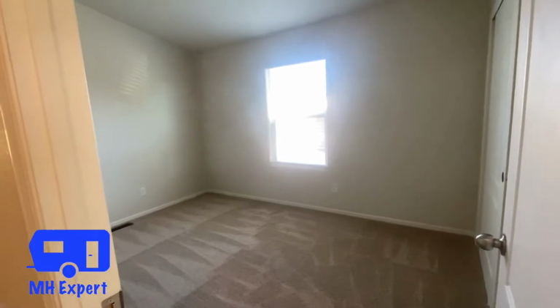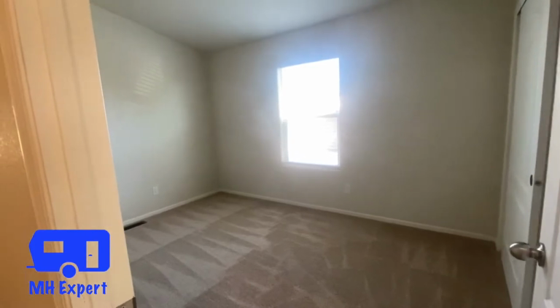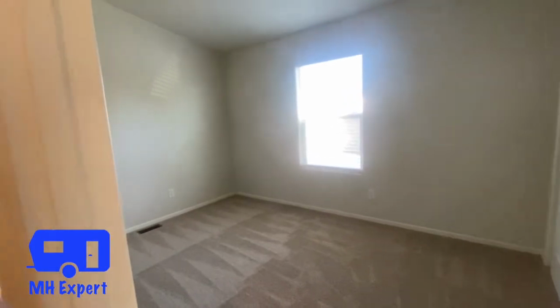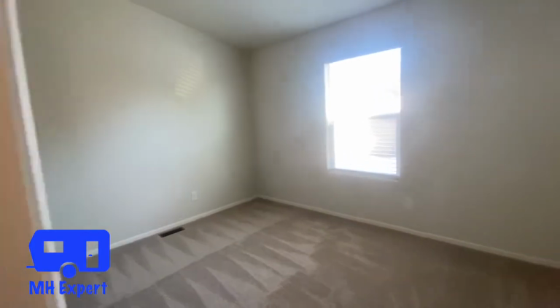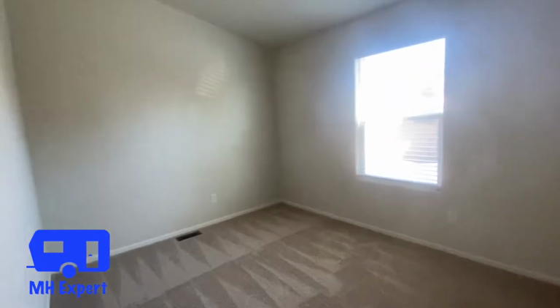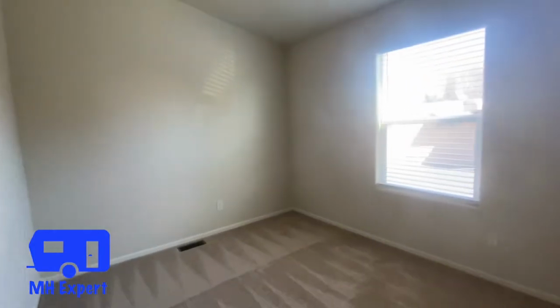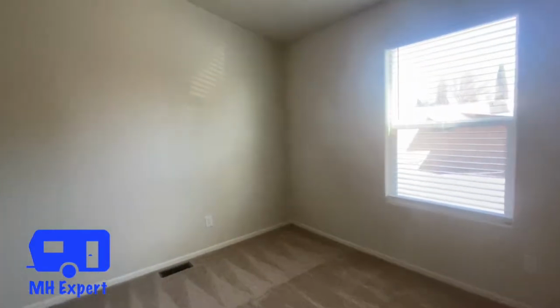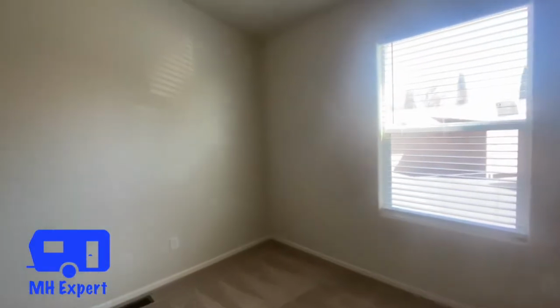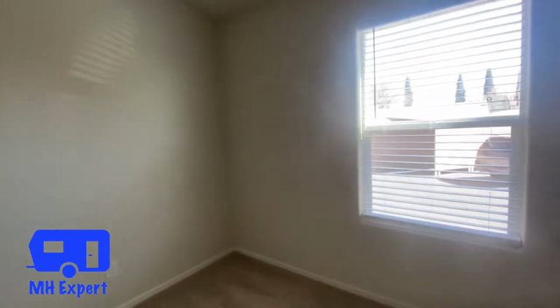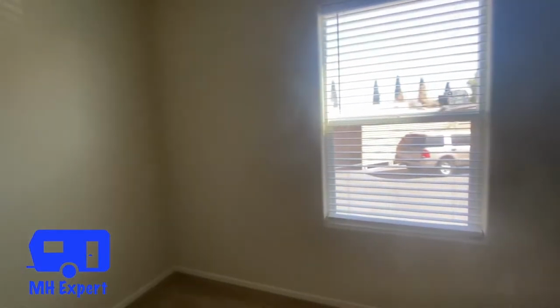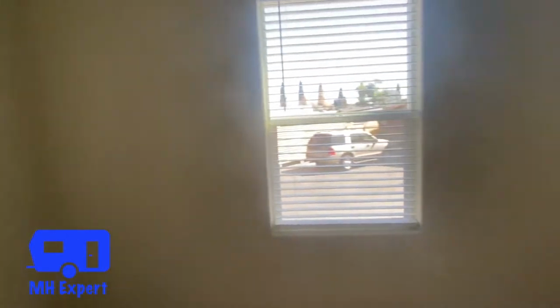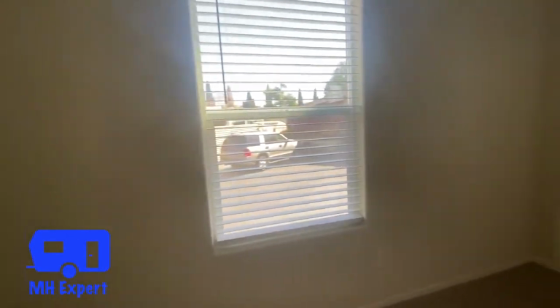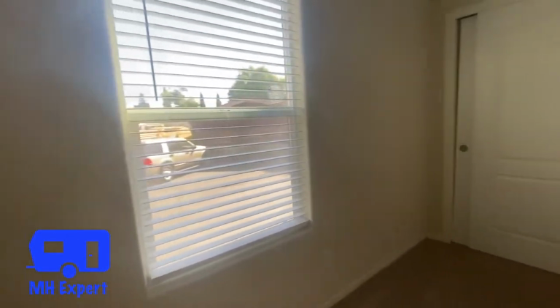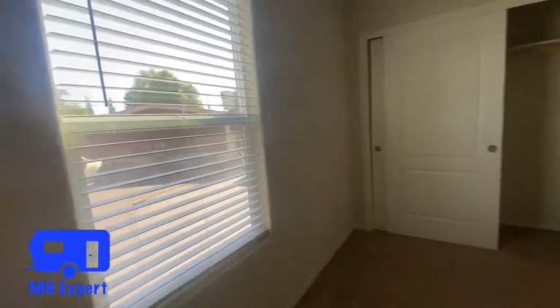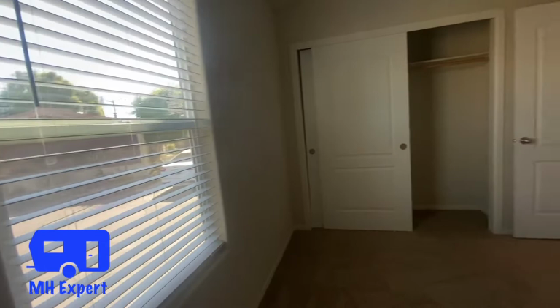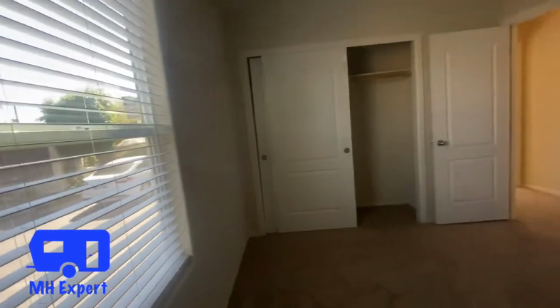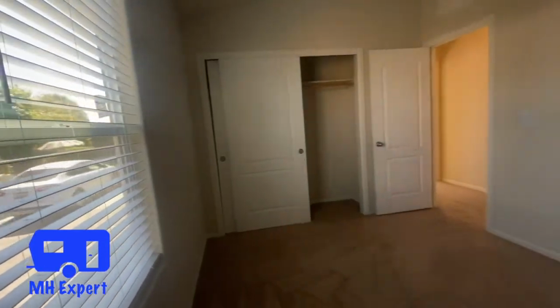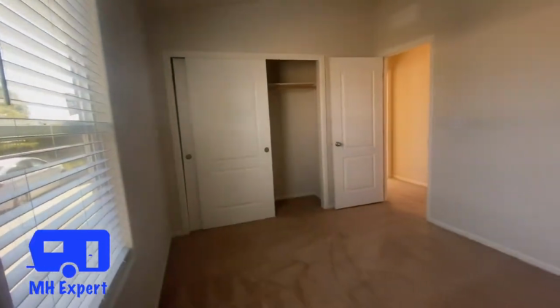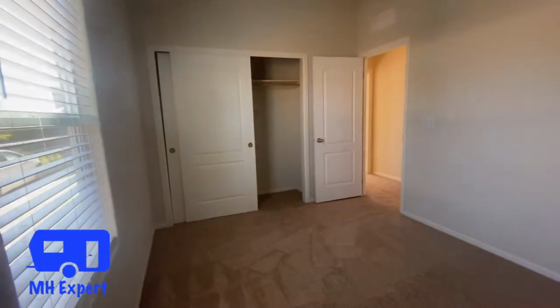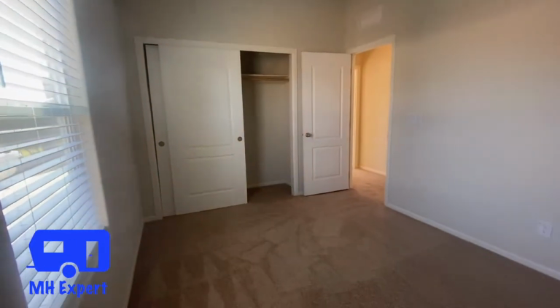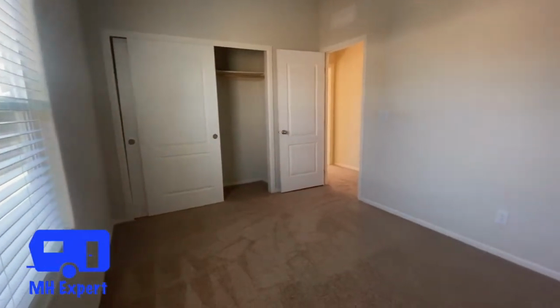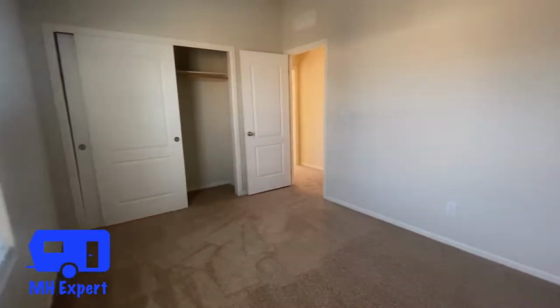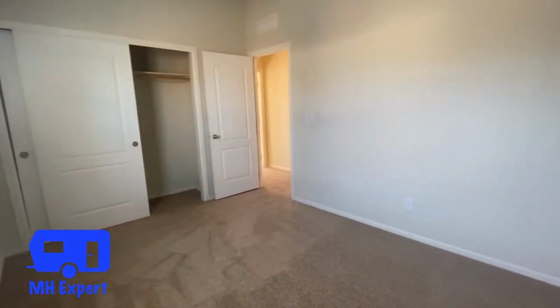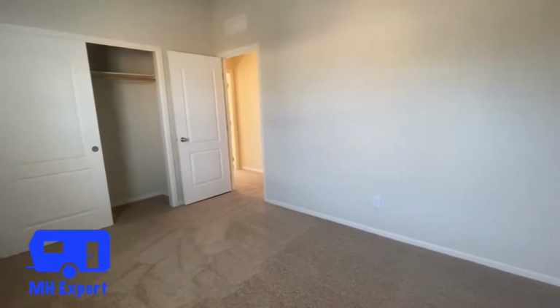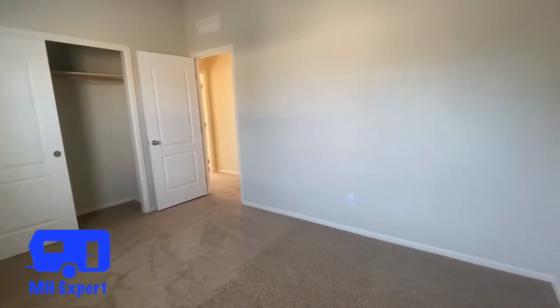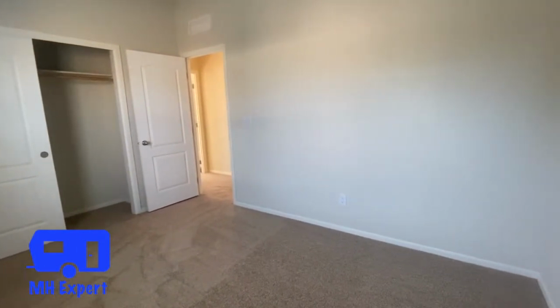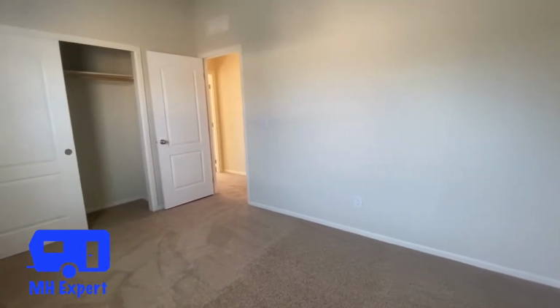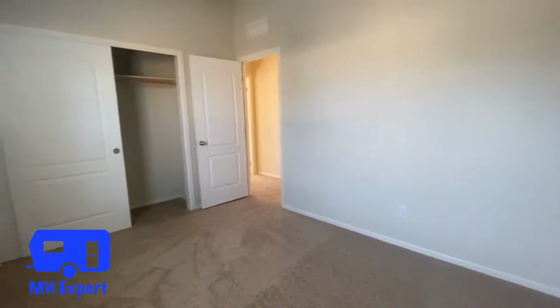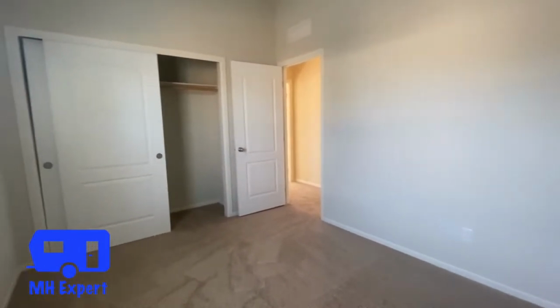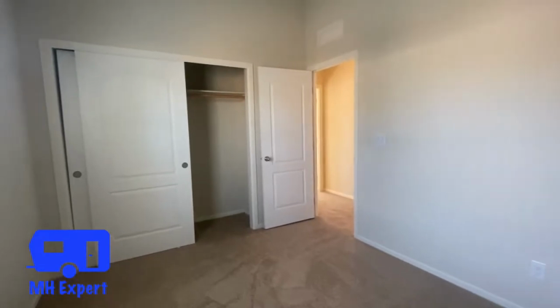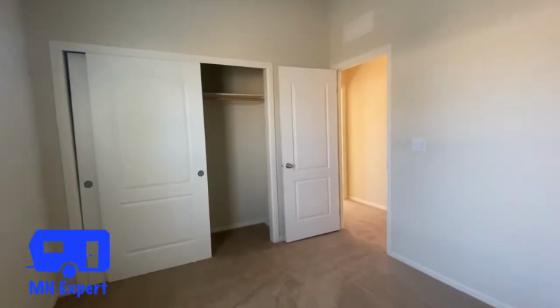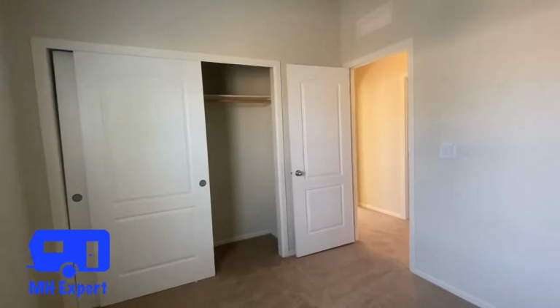This is a great size second bedroom. You could fit a queen bed in here no problem, along with some nightstands.